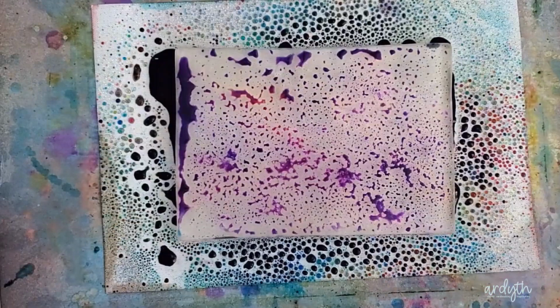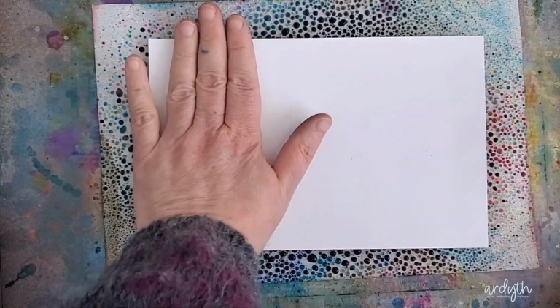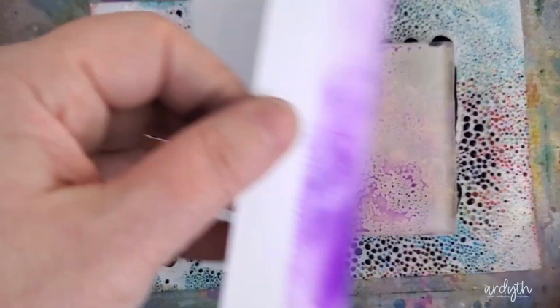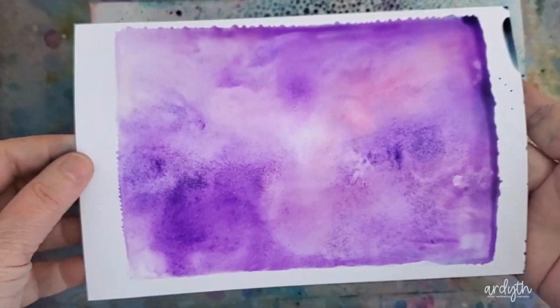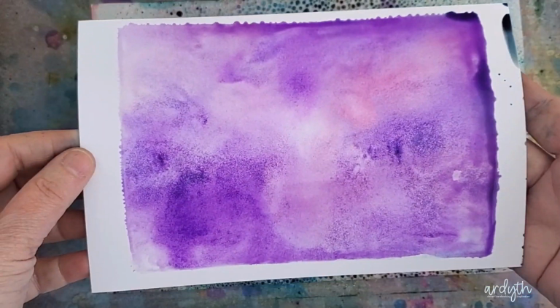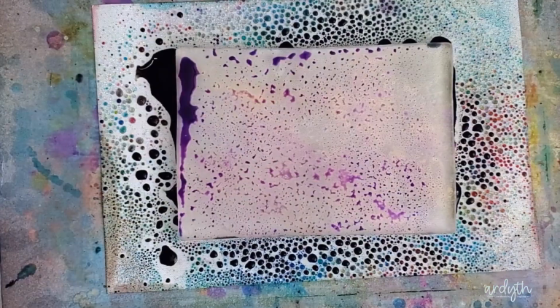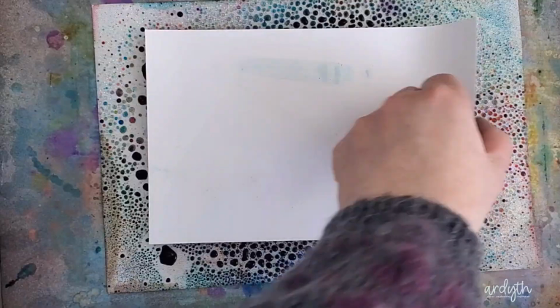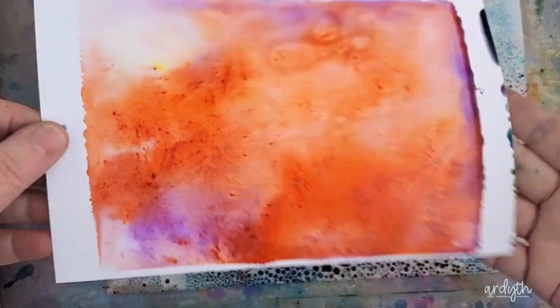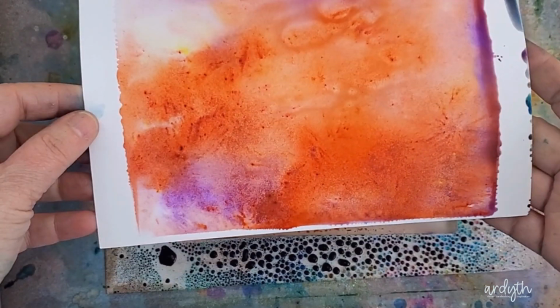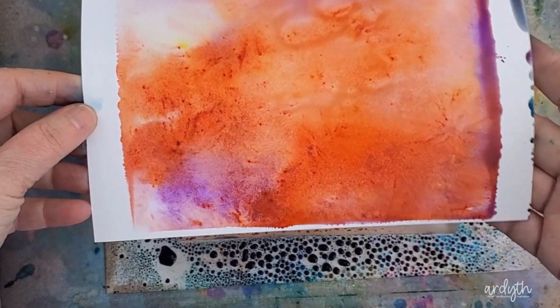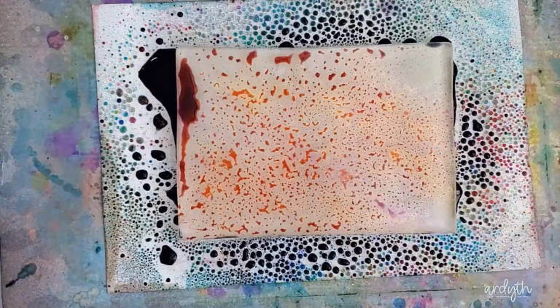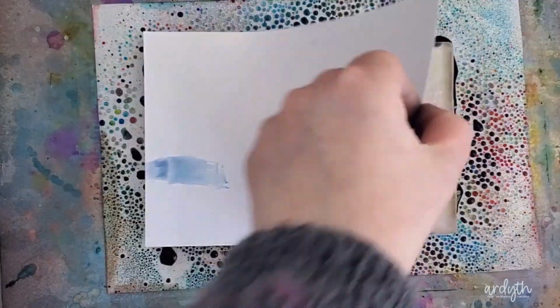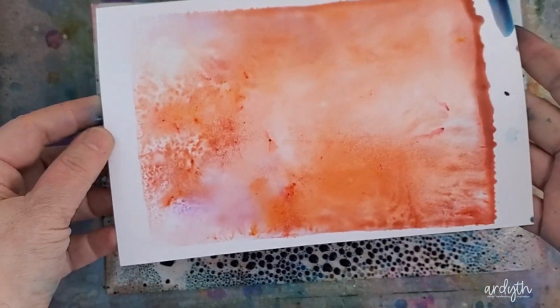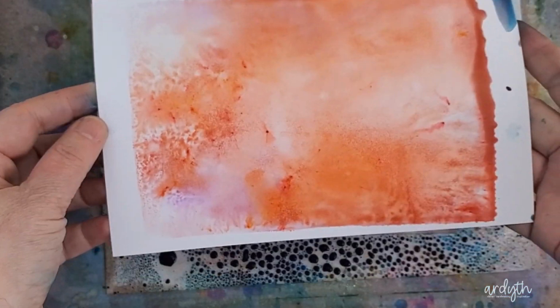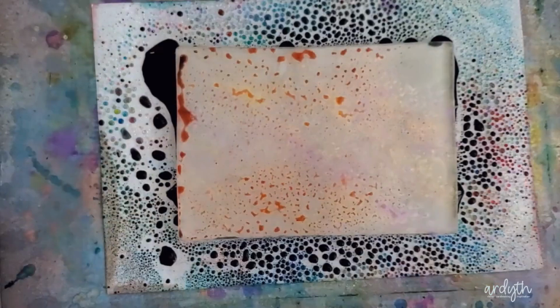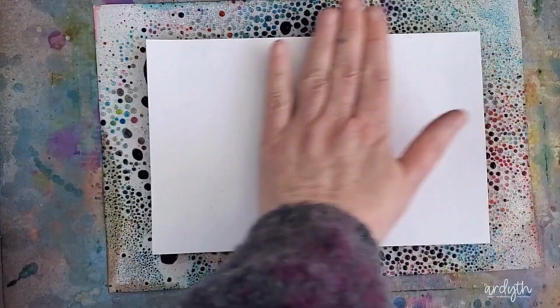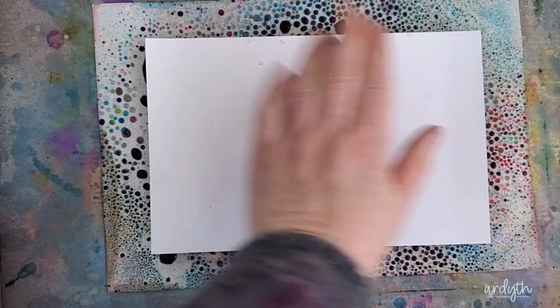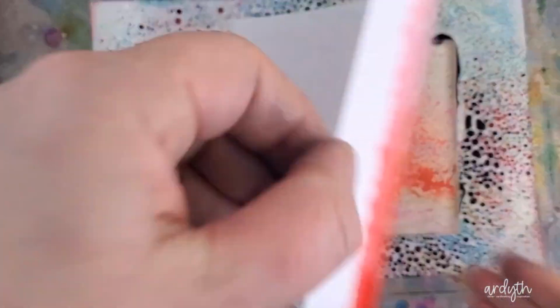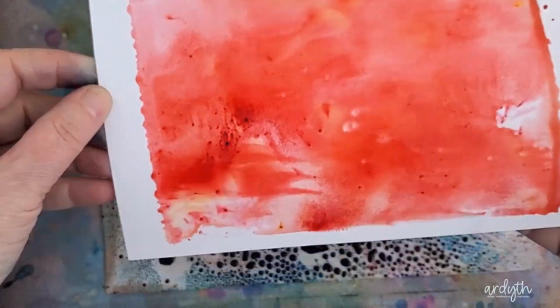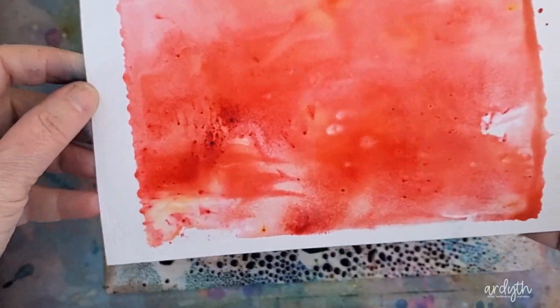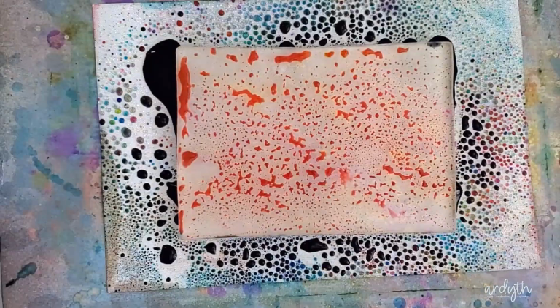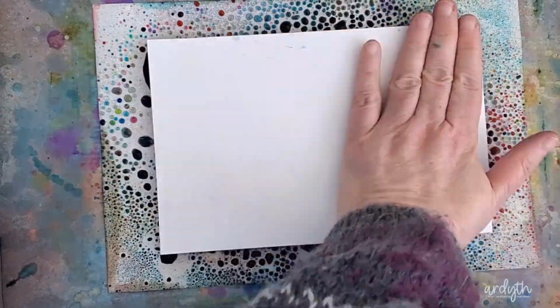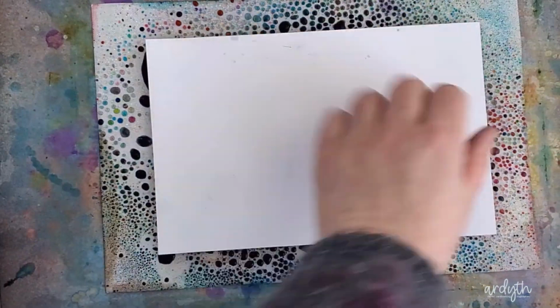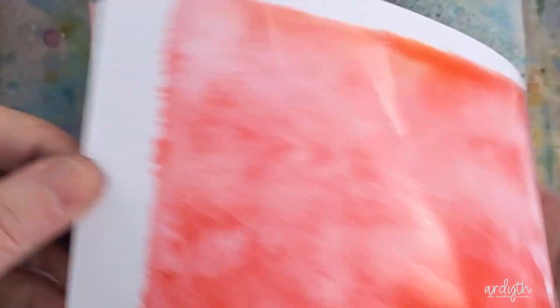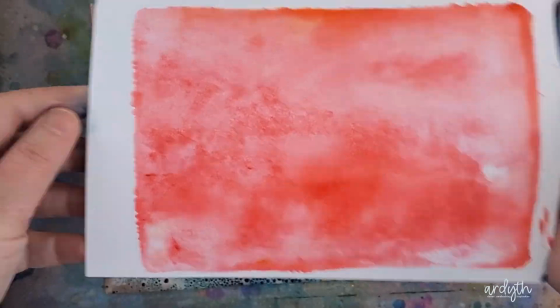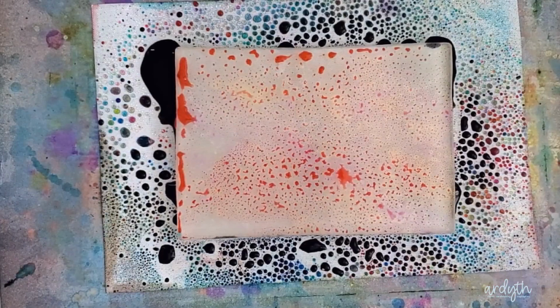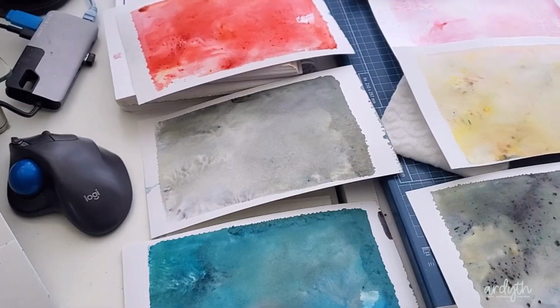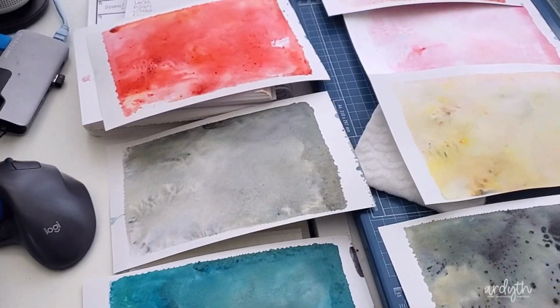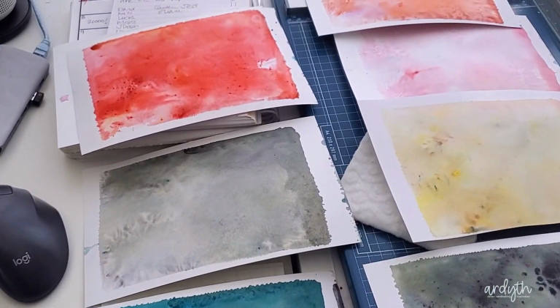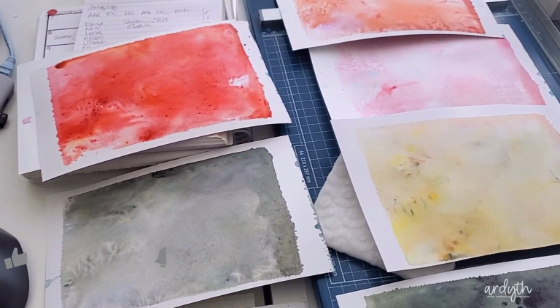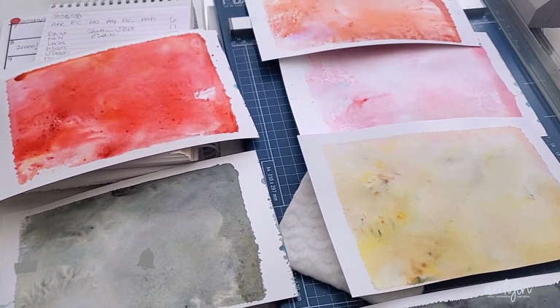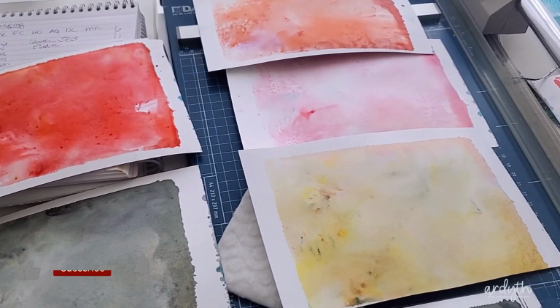I went back to blues and then into purples and reds, then I had to stop just because I had no more space for them to dry. The colors do dry back a little bit, but the colors on the first prints are still really vibrant and intense.